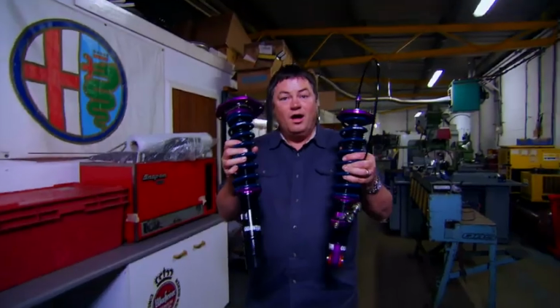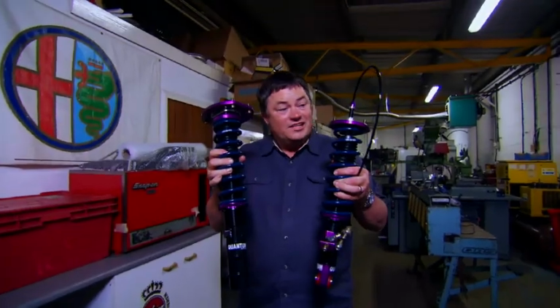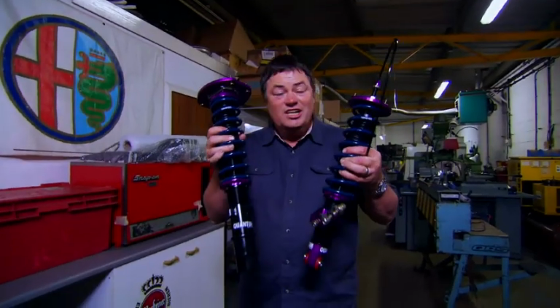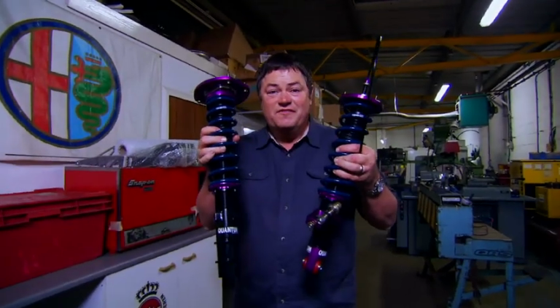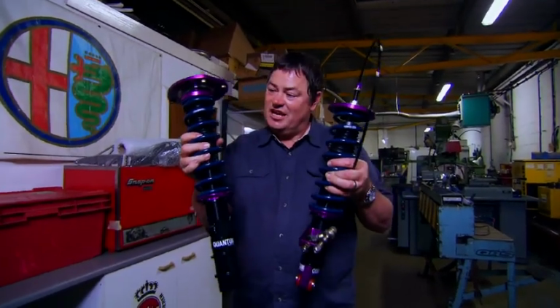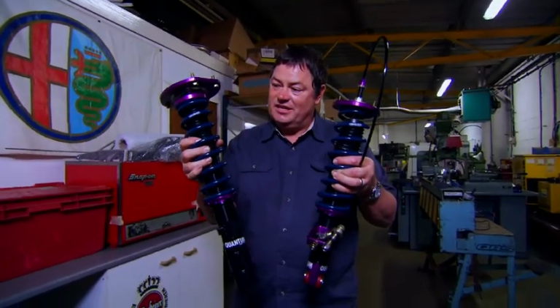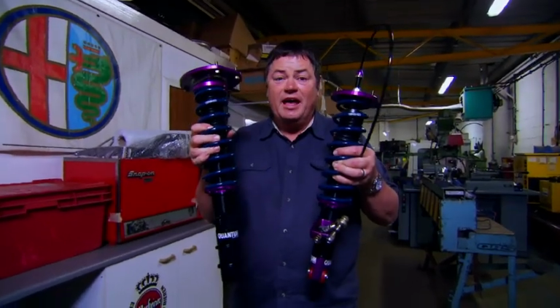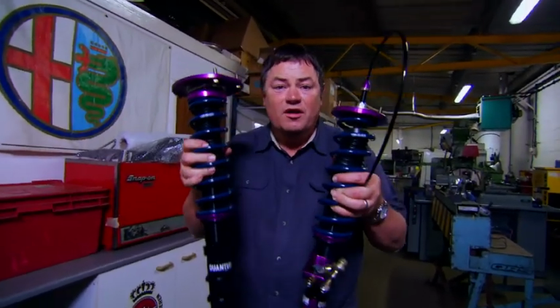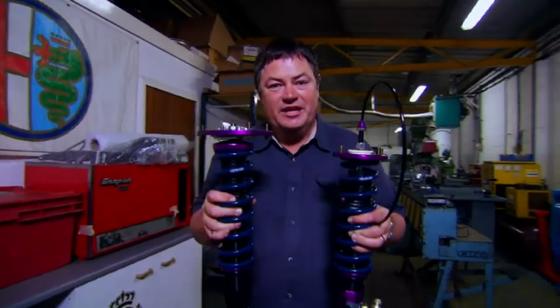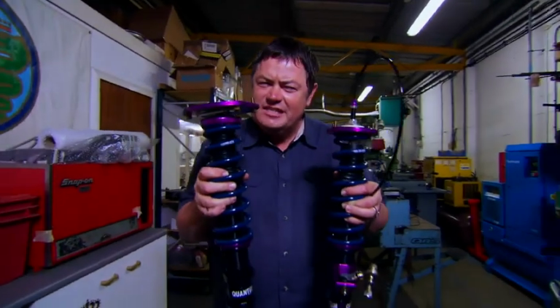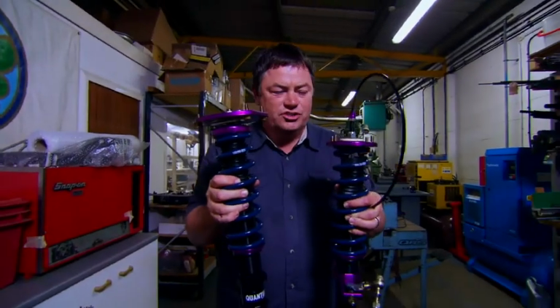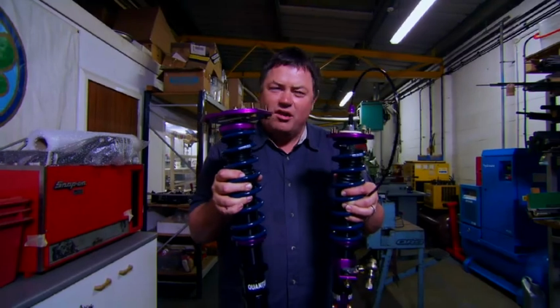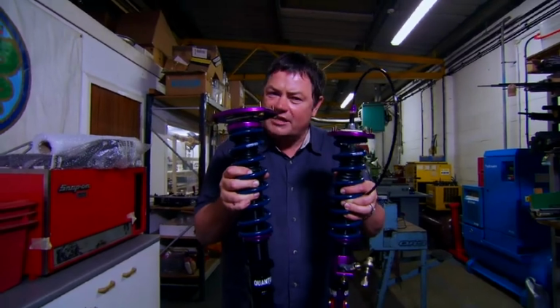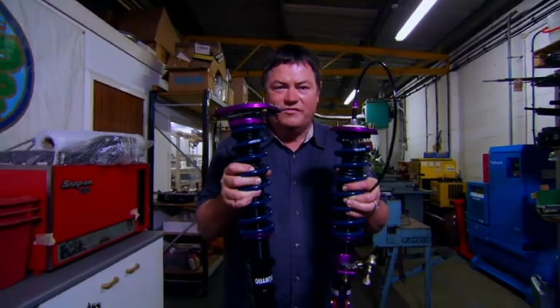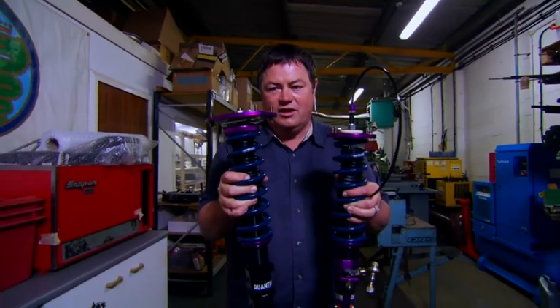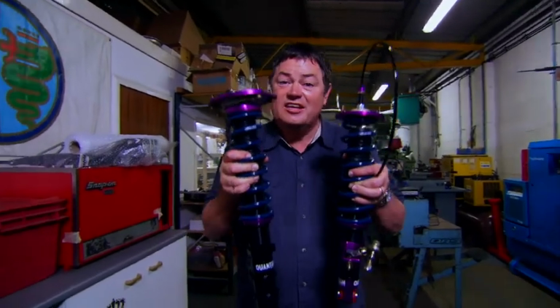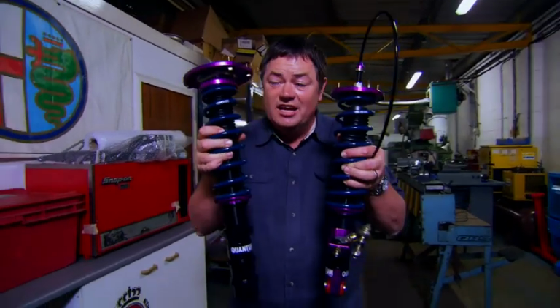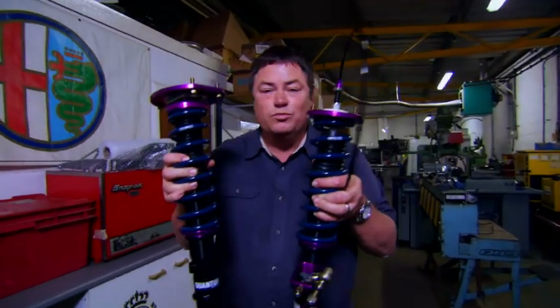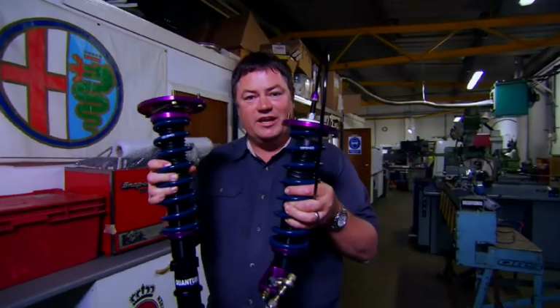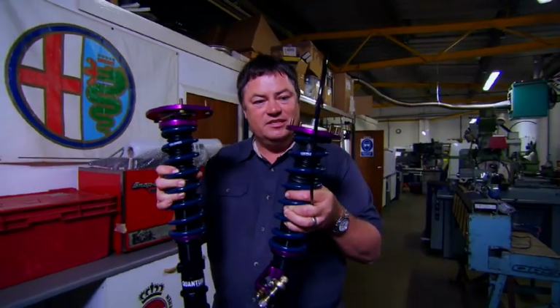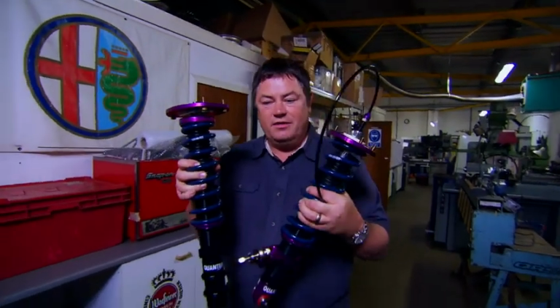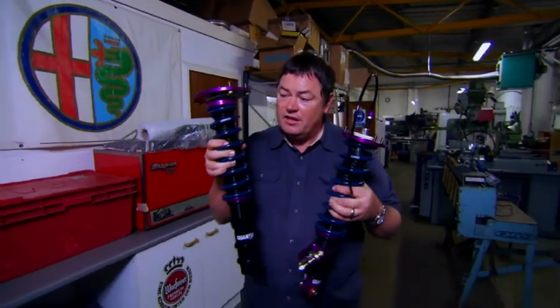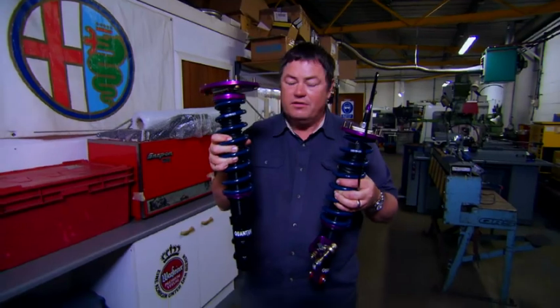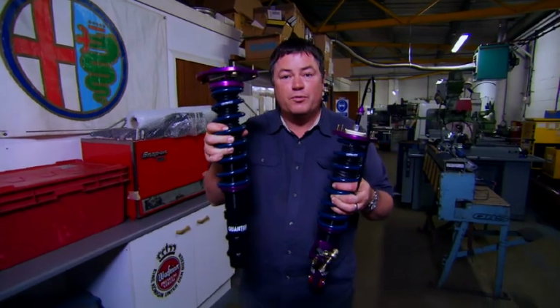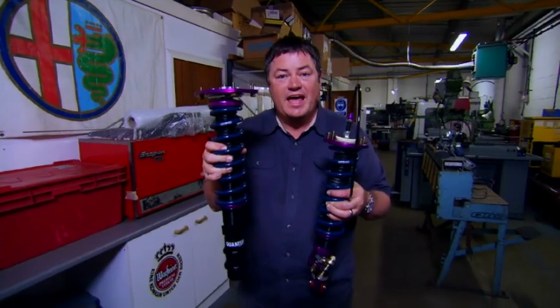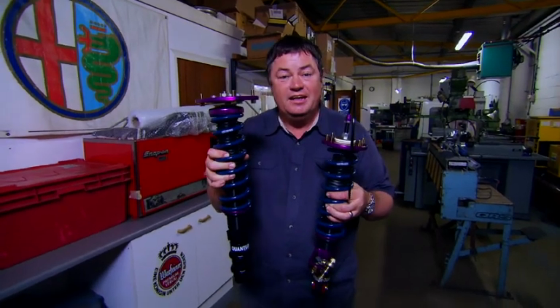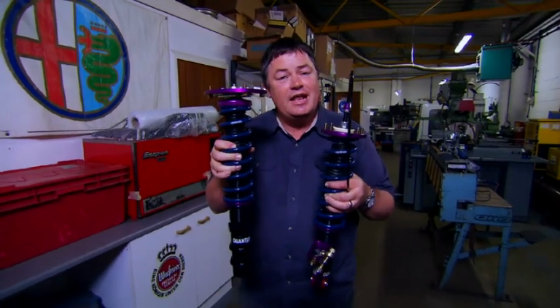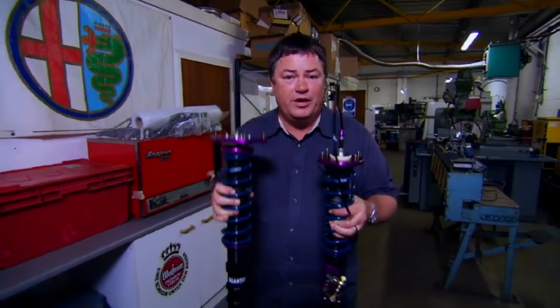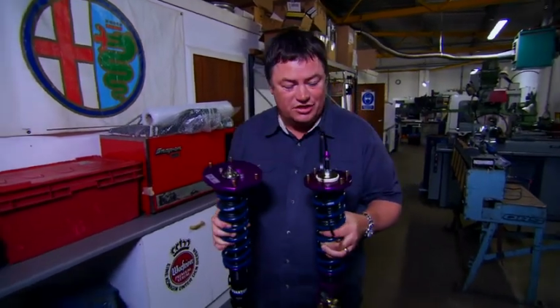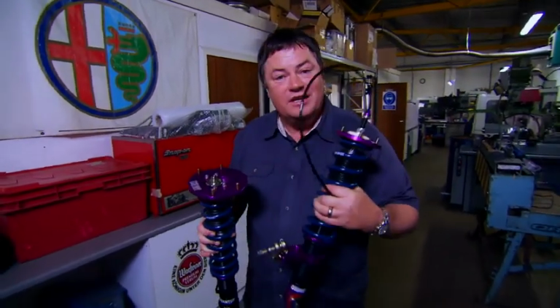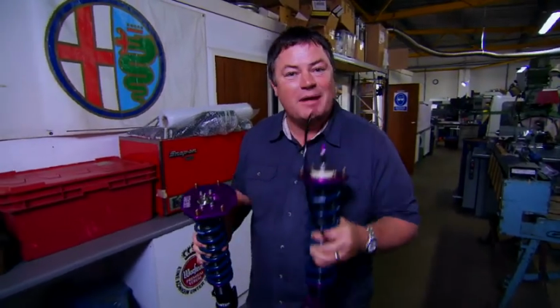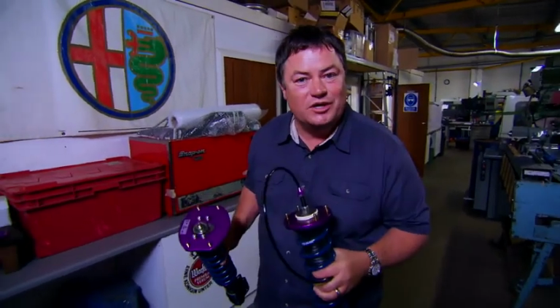Aren't these just fantastic? Now our 993 has never had a treat and I reckon that's wrong for a car like that, so these are just what the car needs. No doubt going to improve the handling and they look pretty cool too. Let's get back to the workshop.